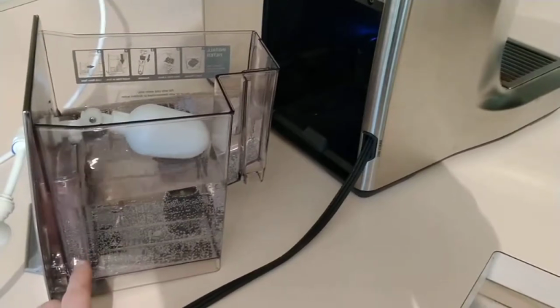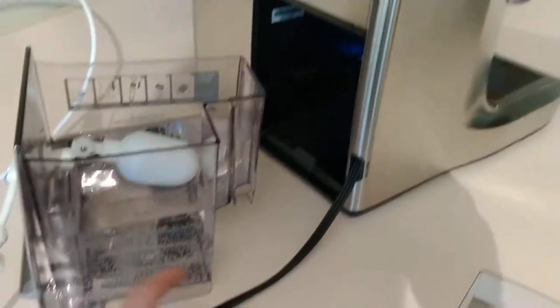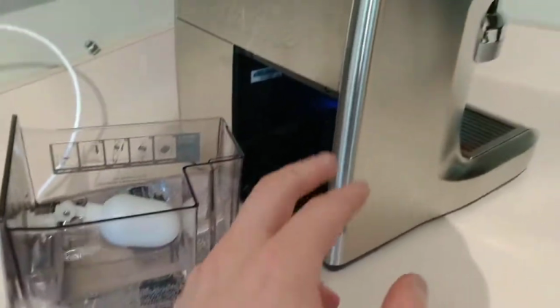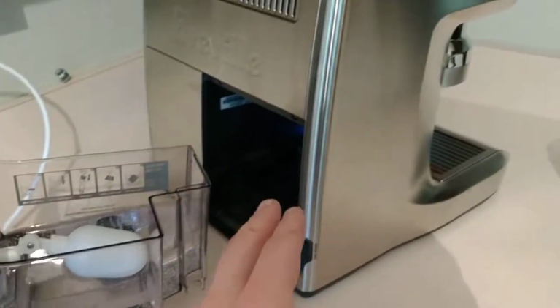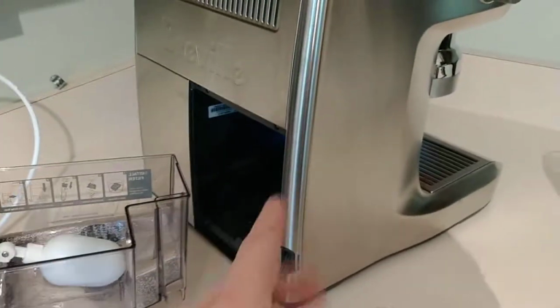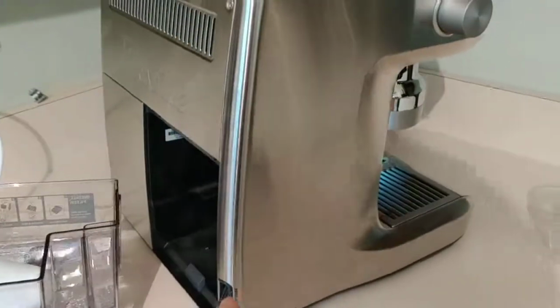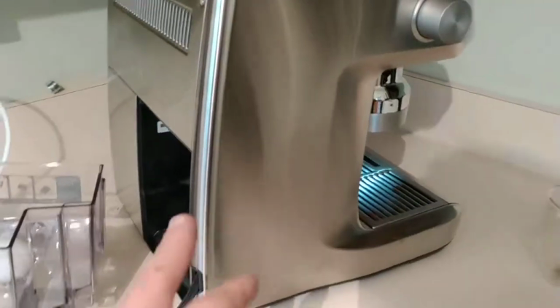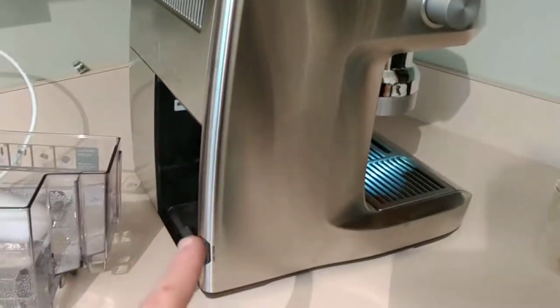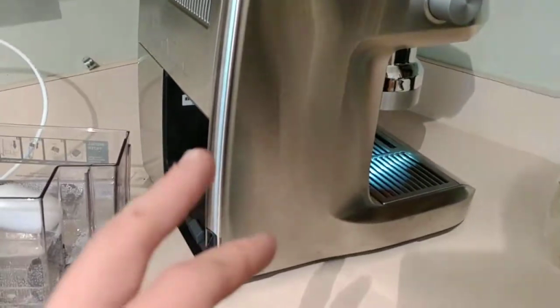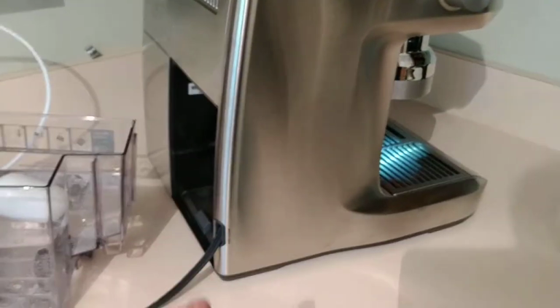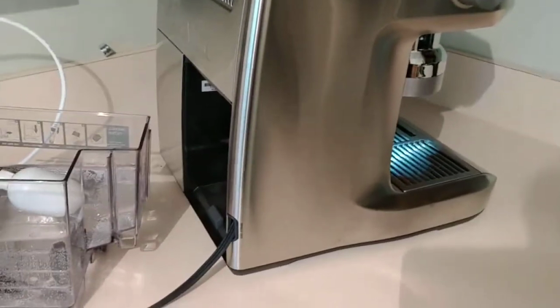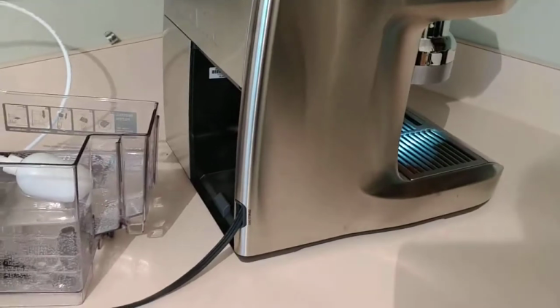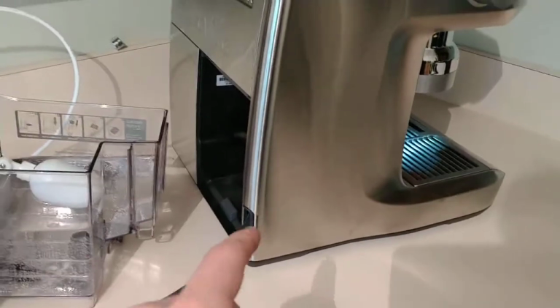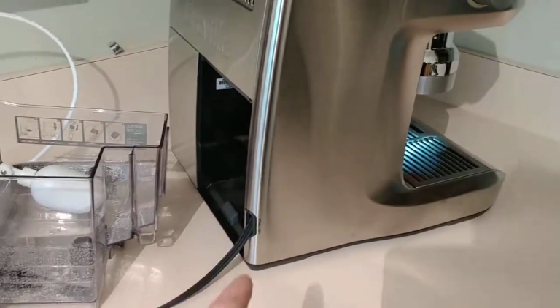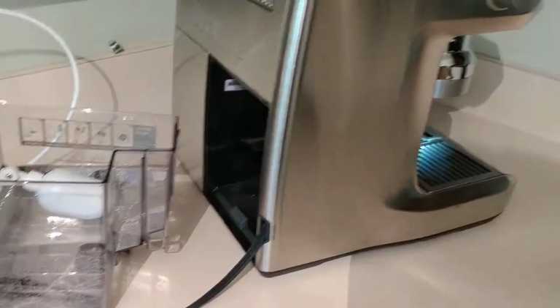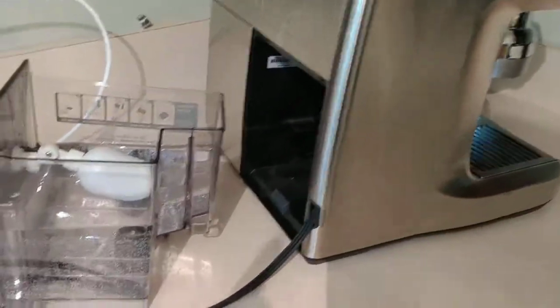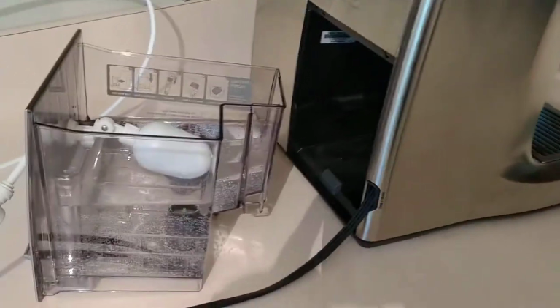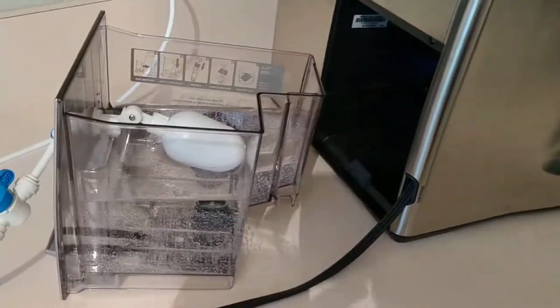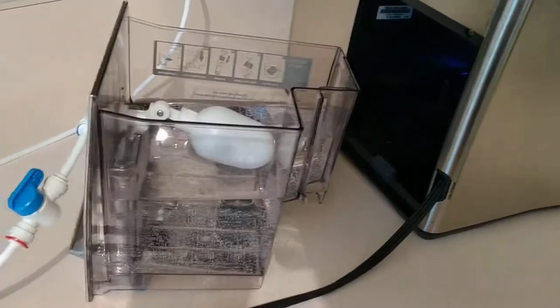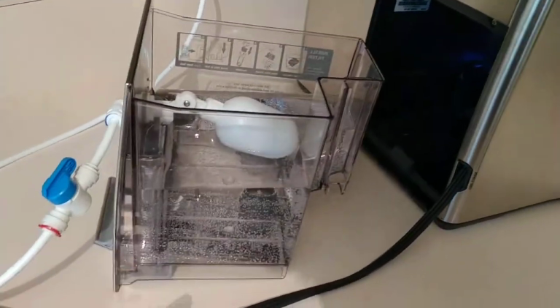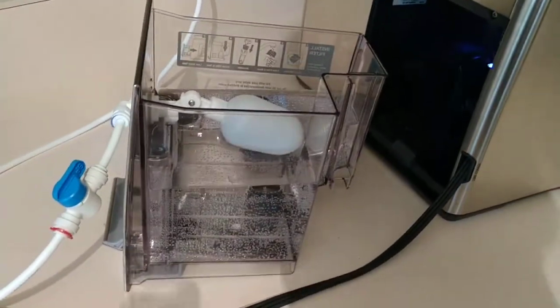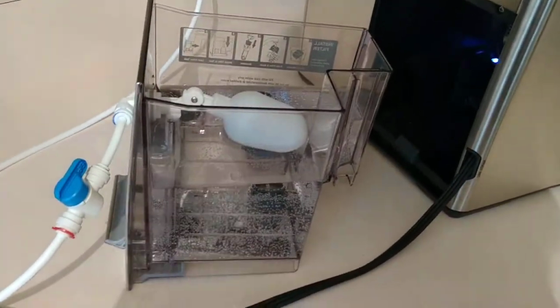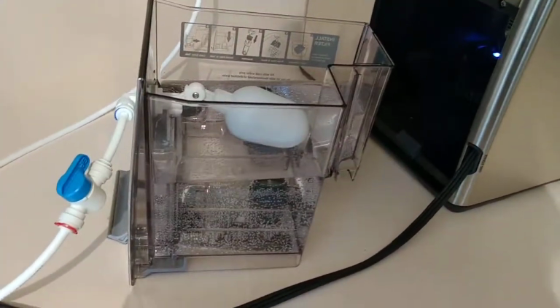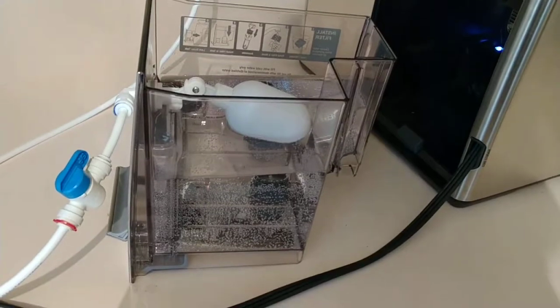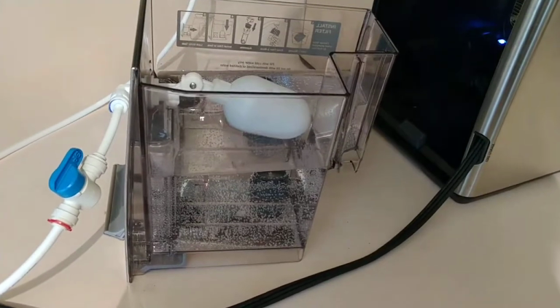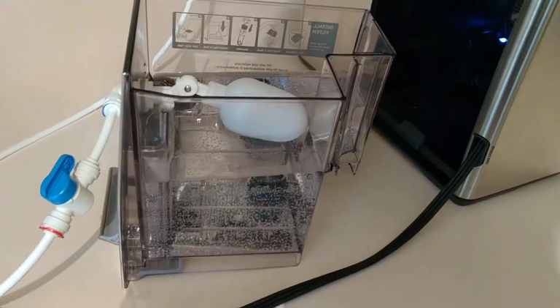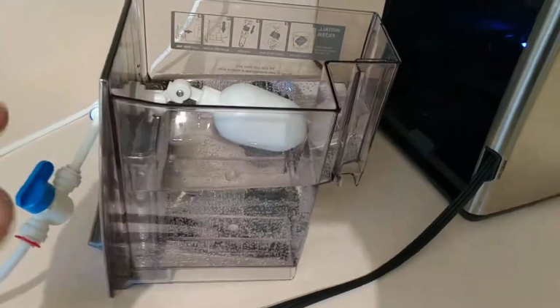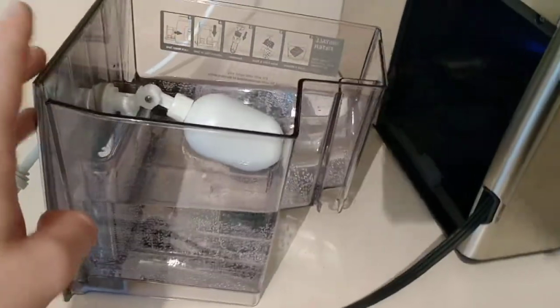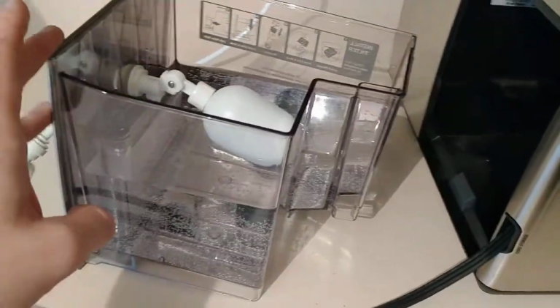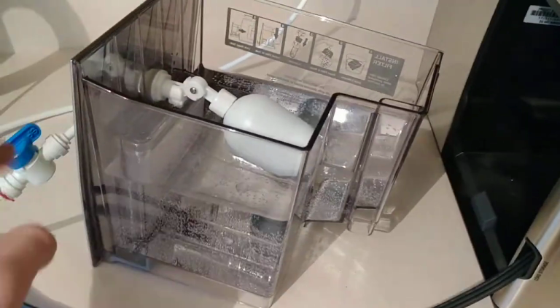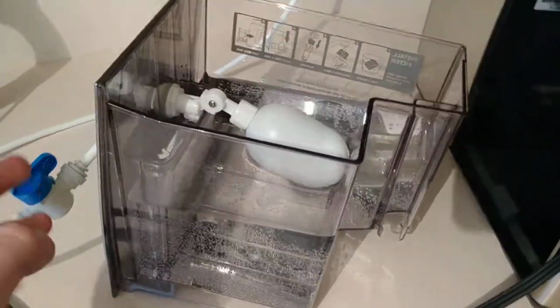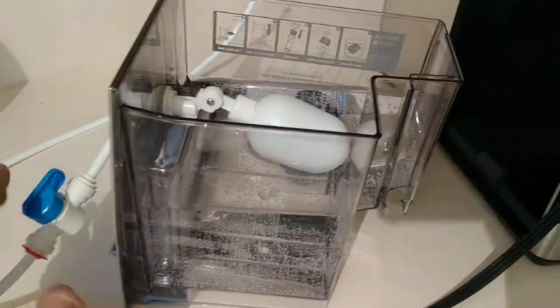But the Breville Dual Boiler, the BES920XL, actually shares the same chassis as this machine, and they do sell the water tank for it. So this is about $30.